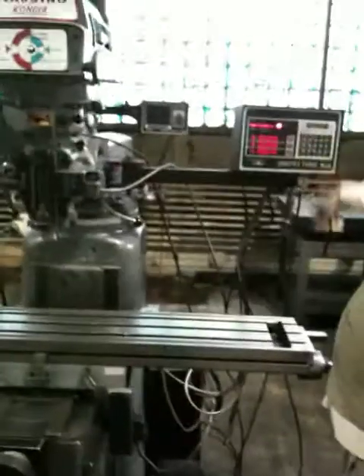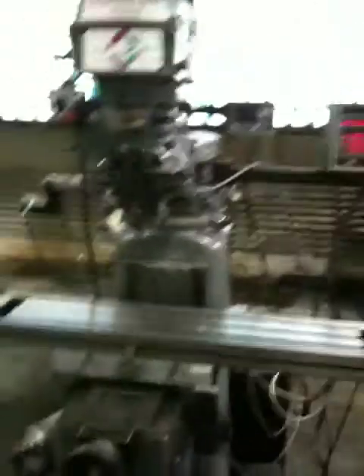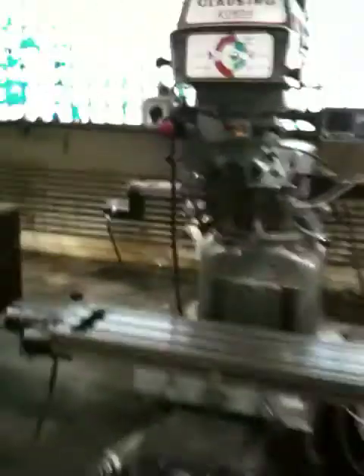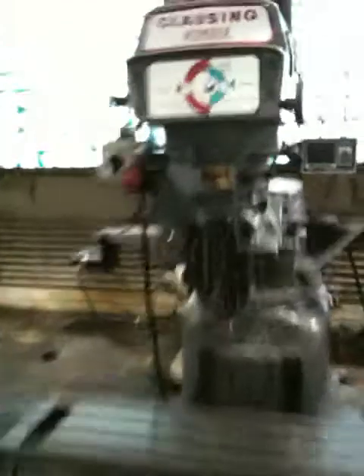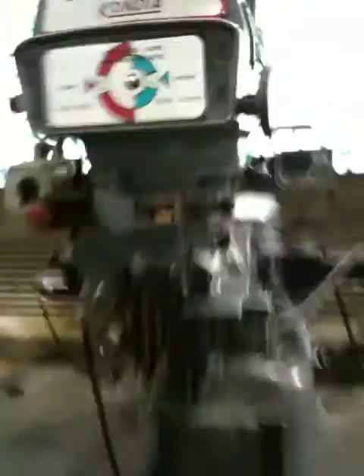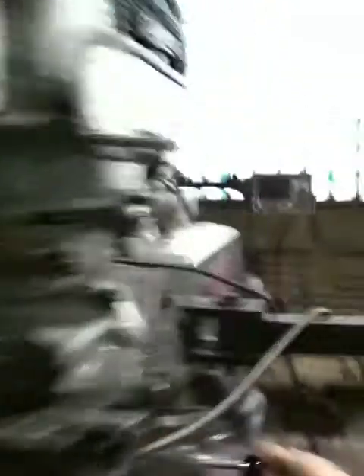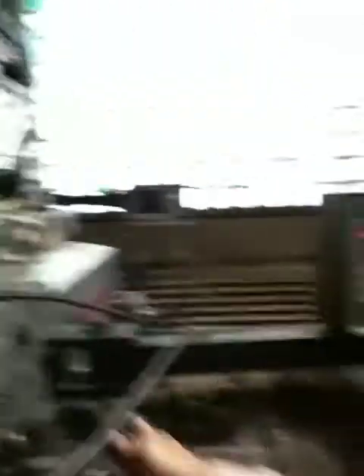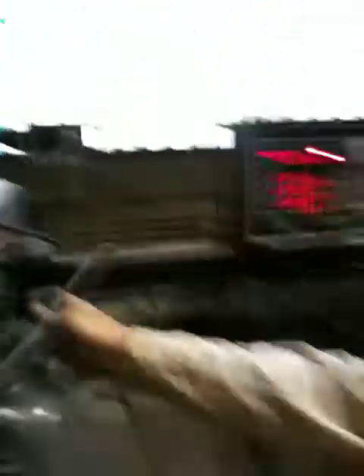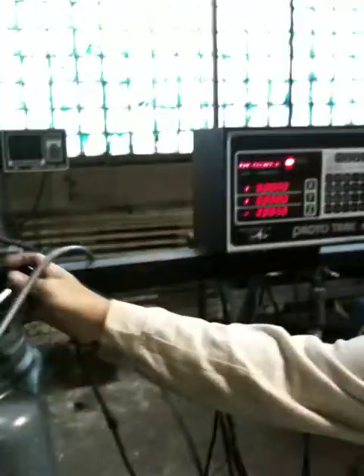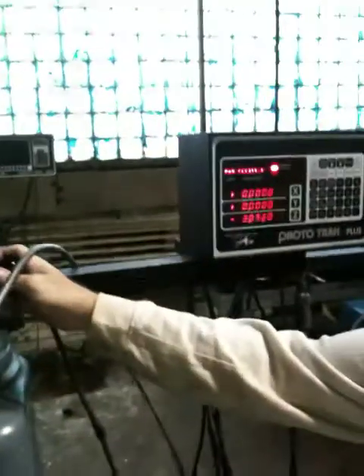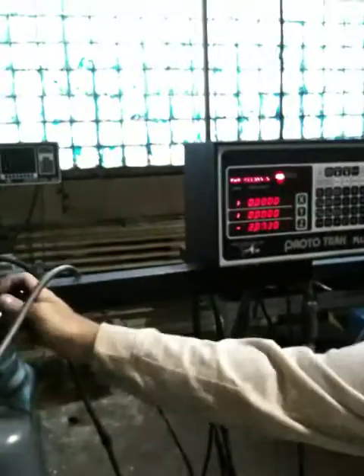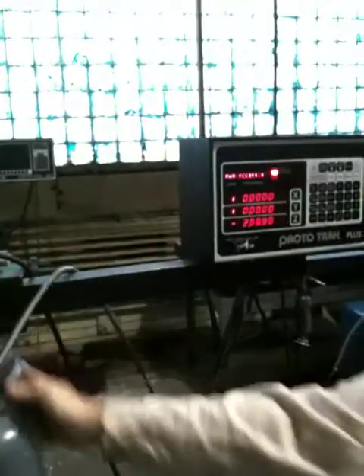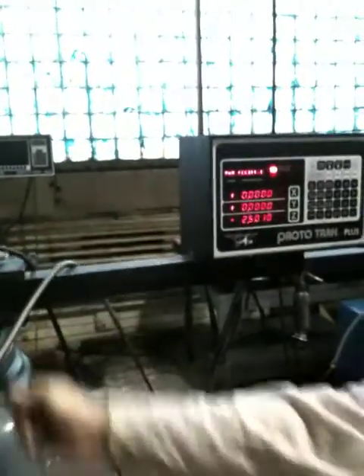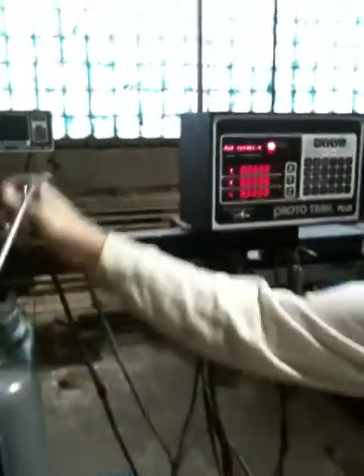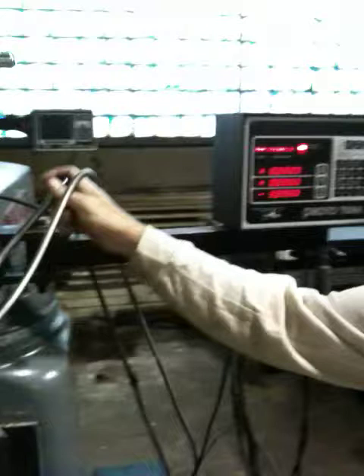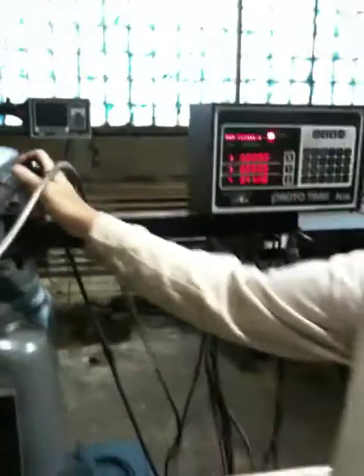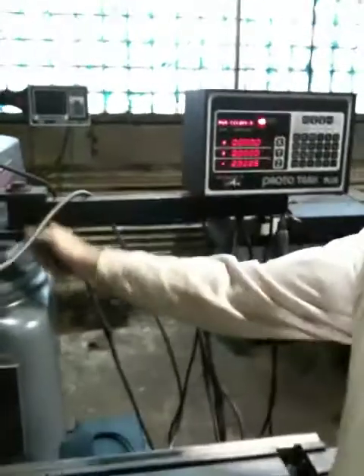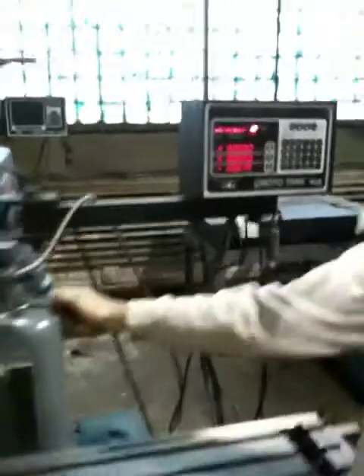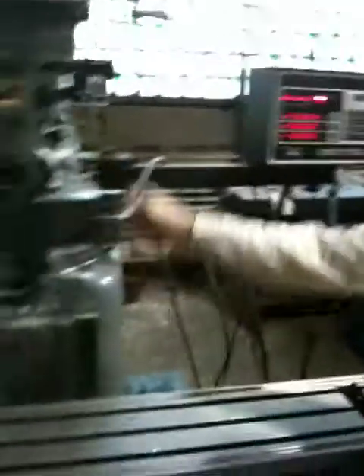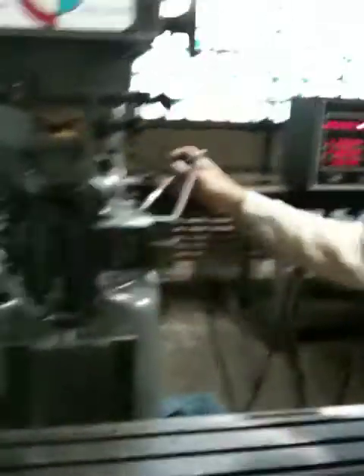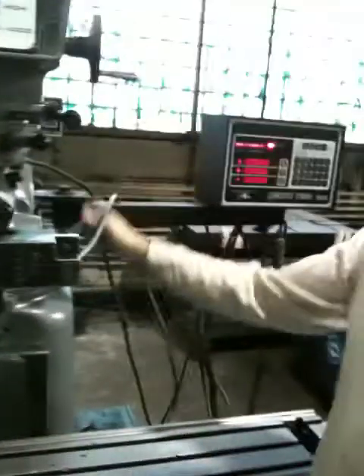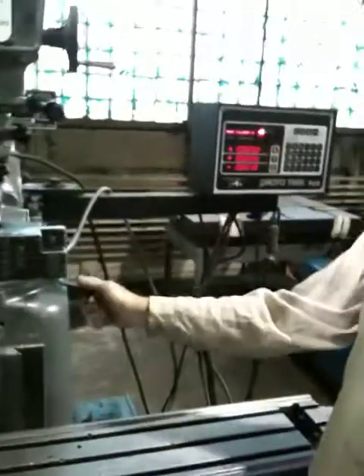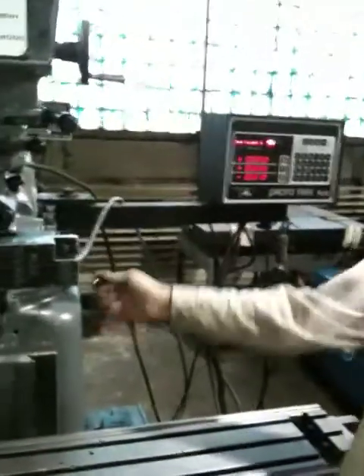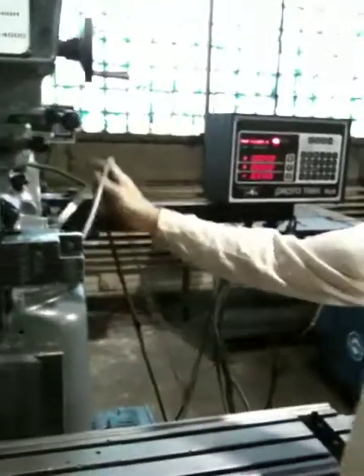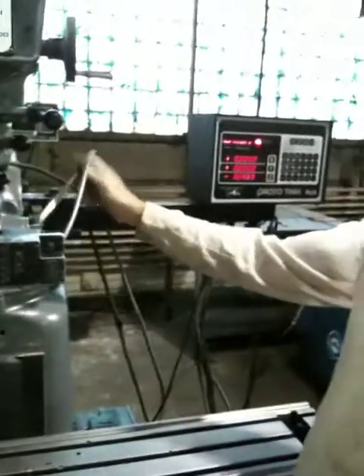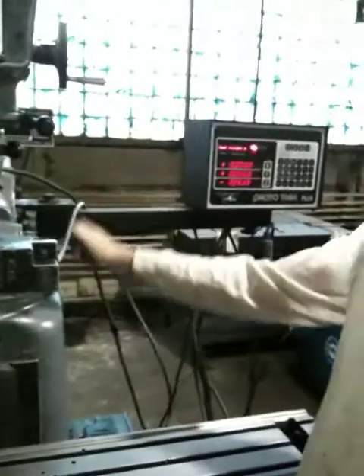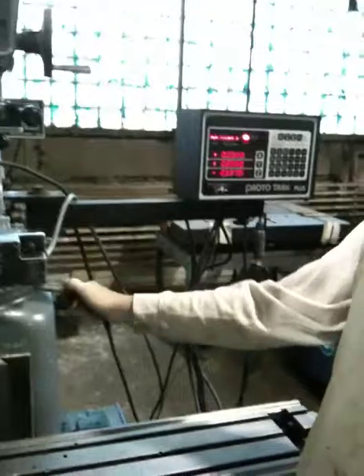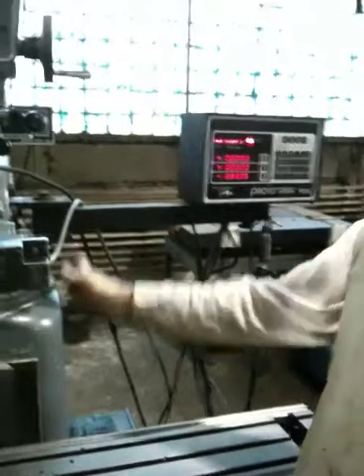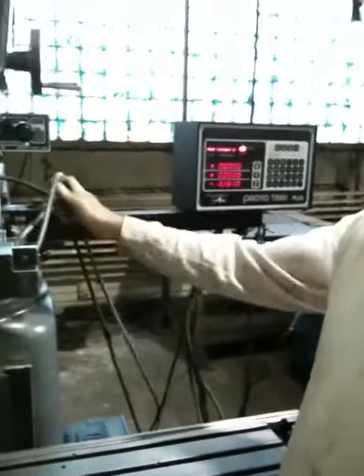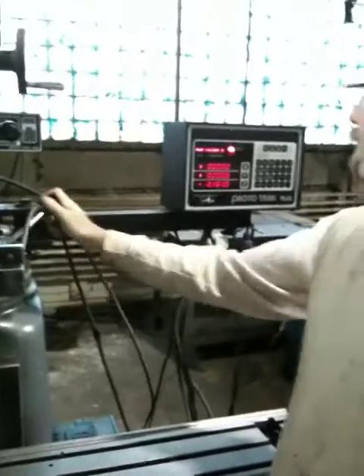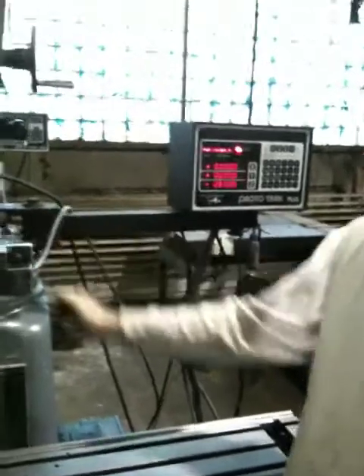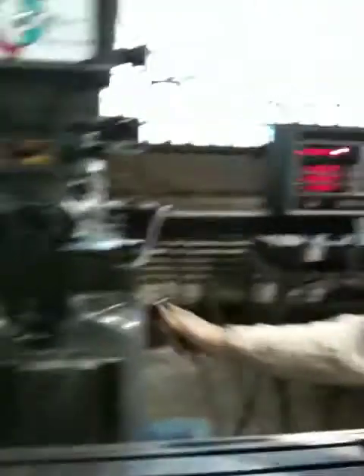Move the Z a little bit. You can see the Z counting — that's manual. It's not a CNC axis; it's just a manual or power feed through the regular machine, like a Bridgeport.